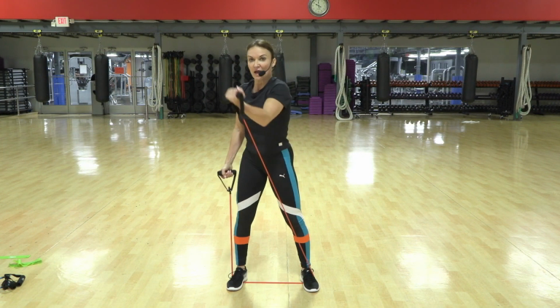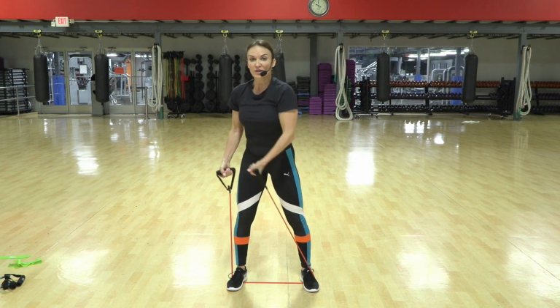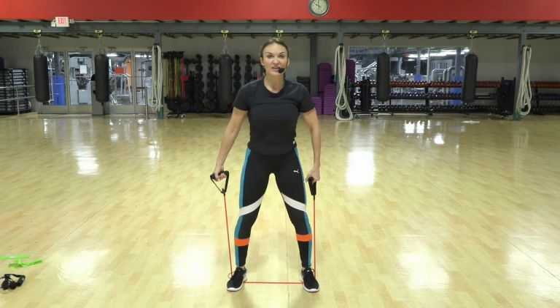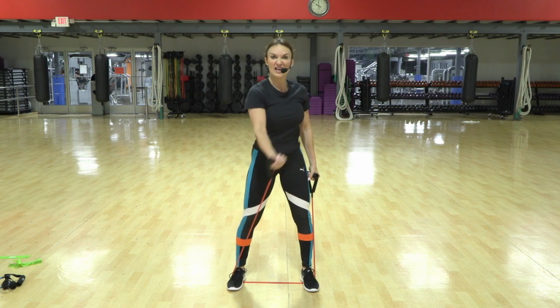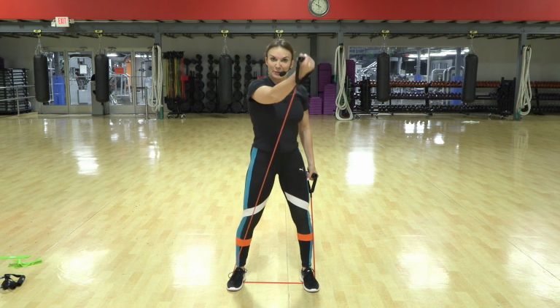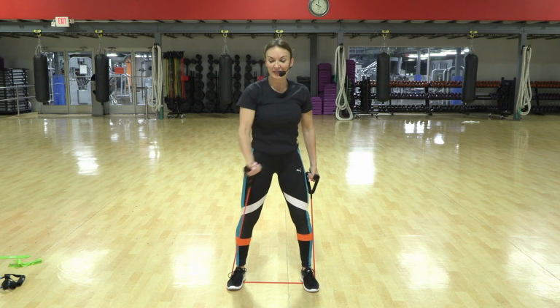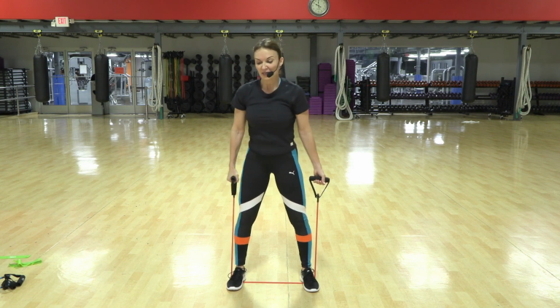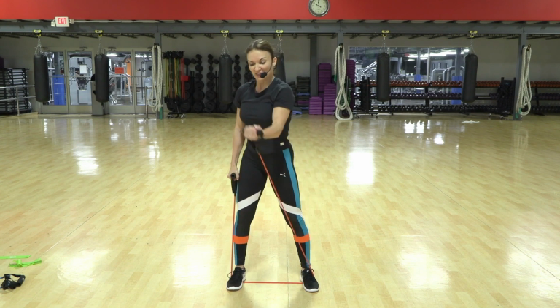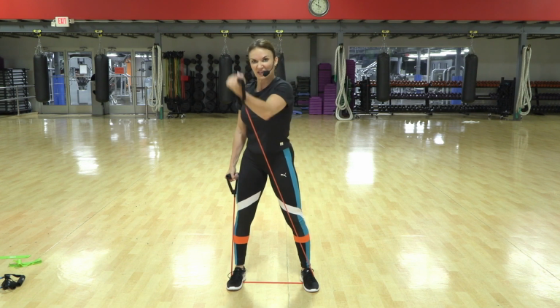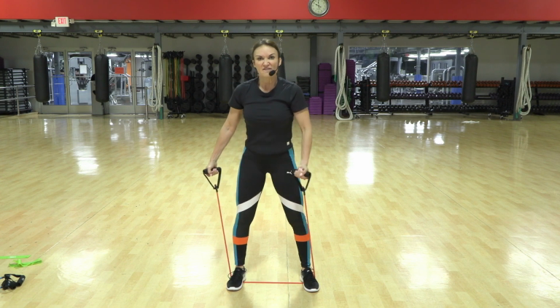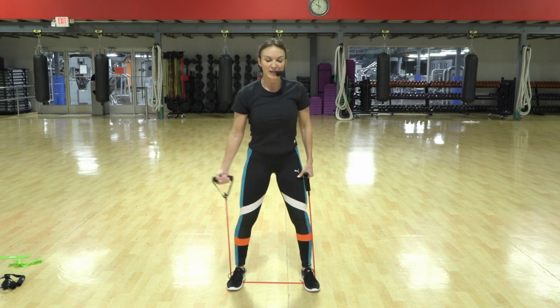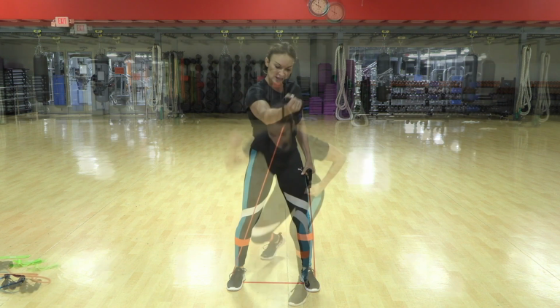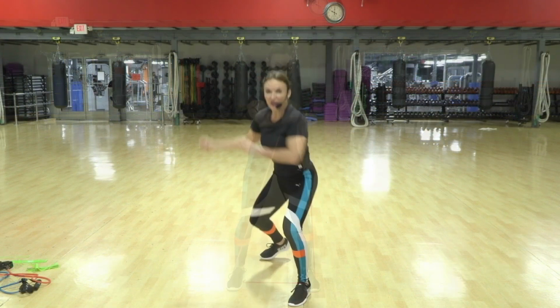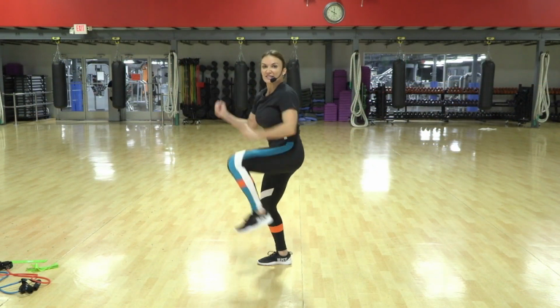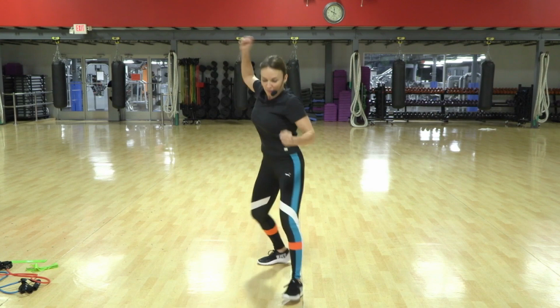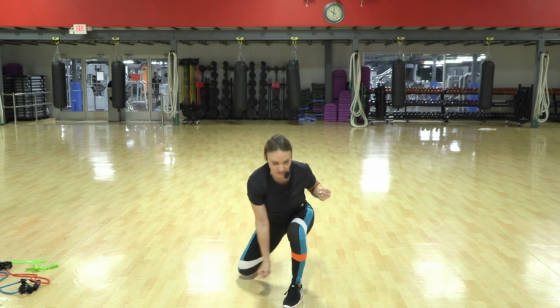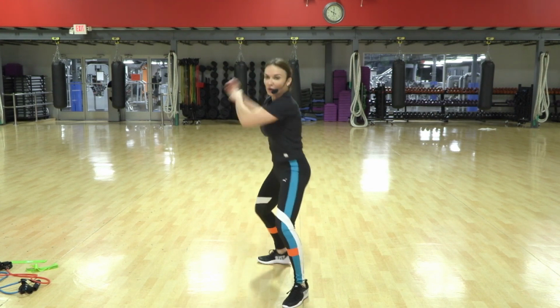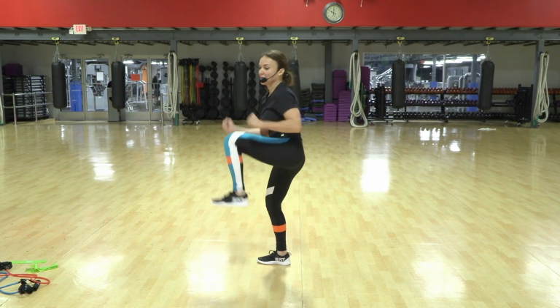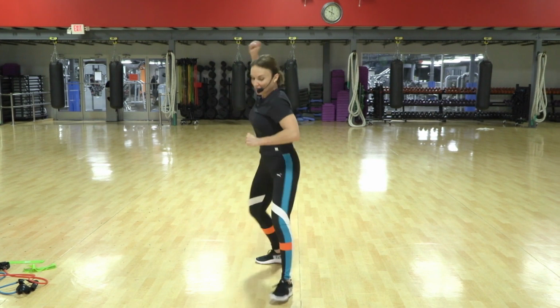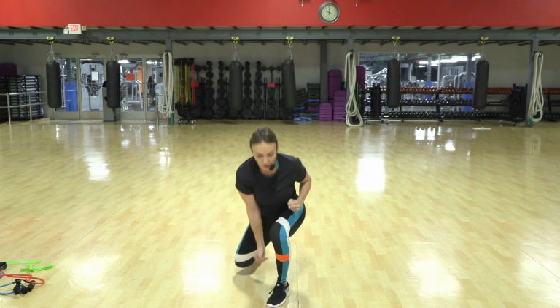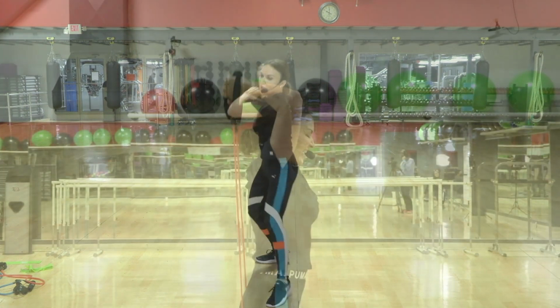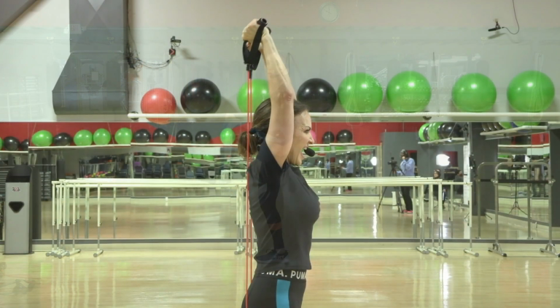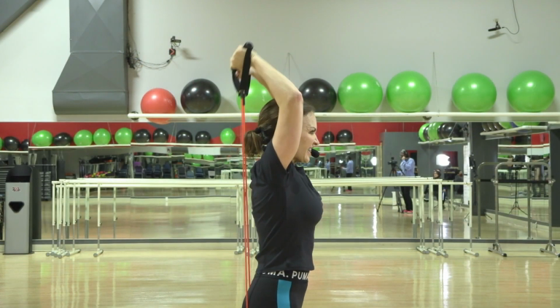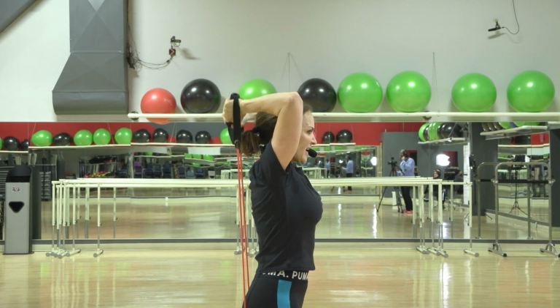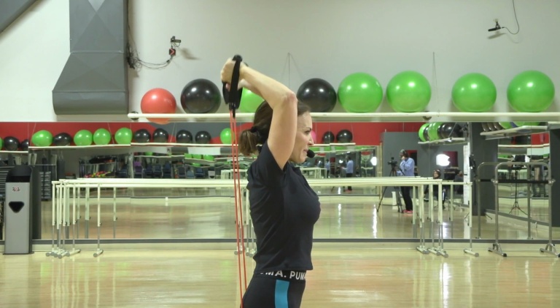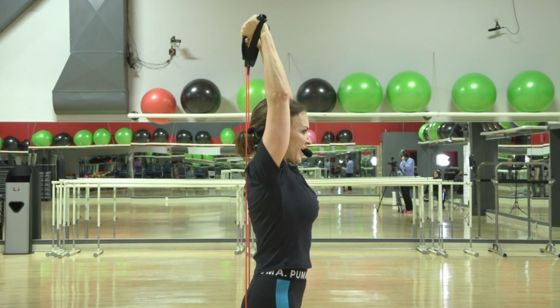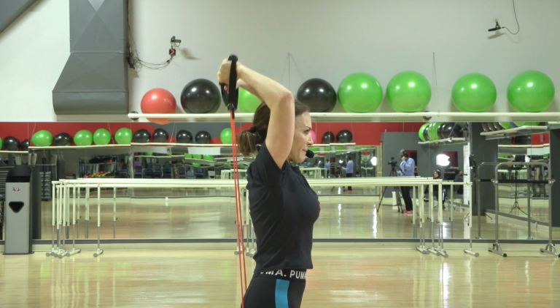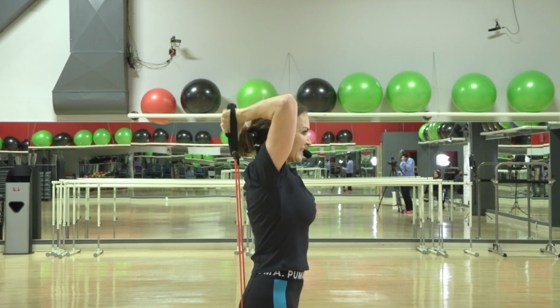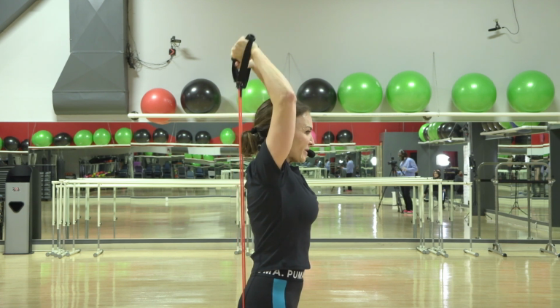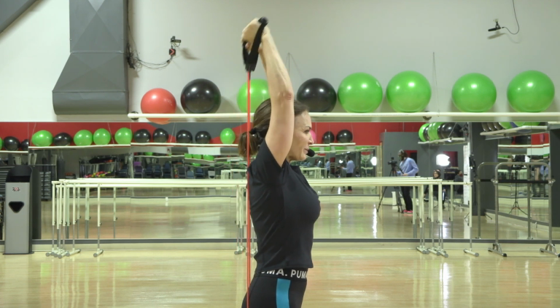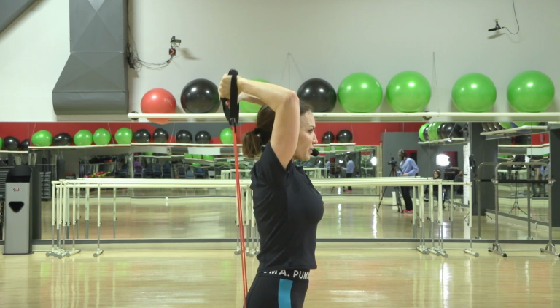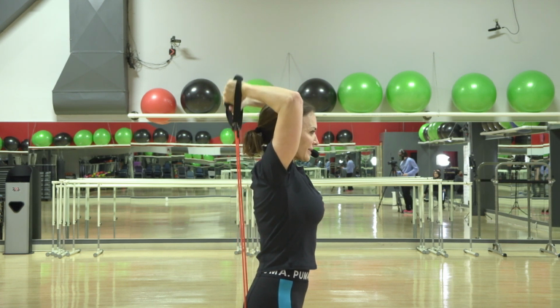I want you to feel the pec muscles firing up. Three — are you getting down with me? Get down, and one. That tricep fire up — oh, getting a little massage back there too.